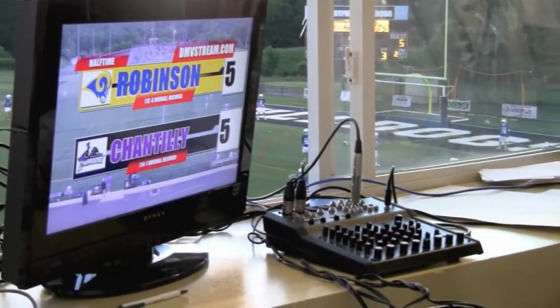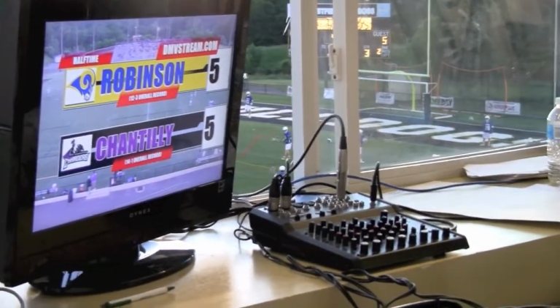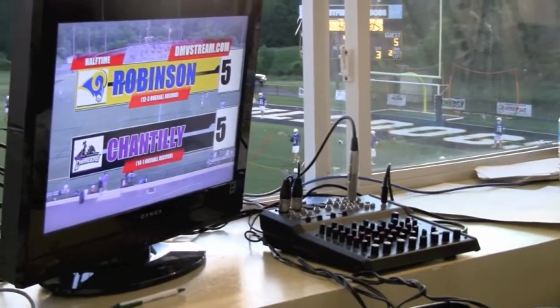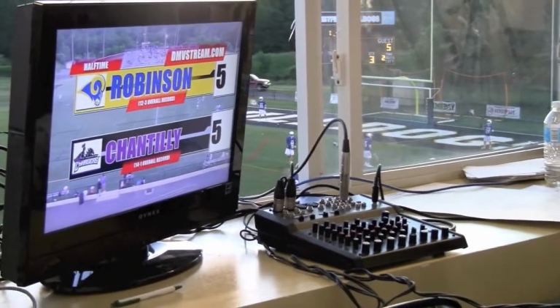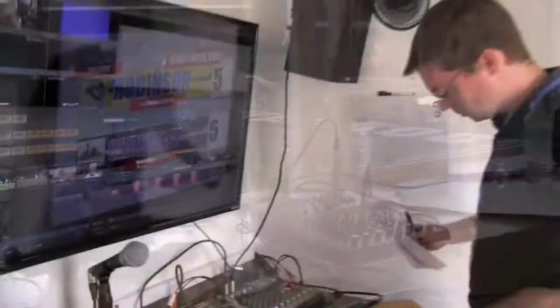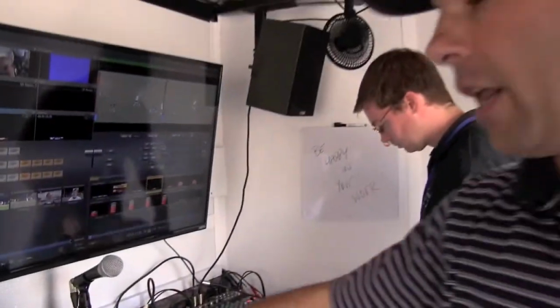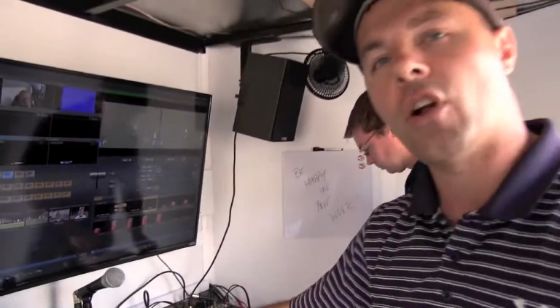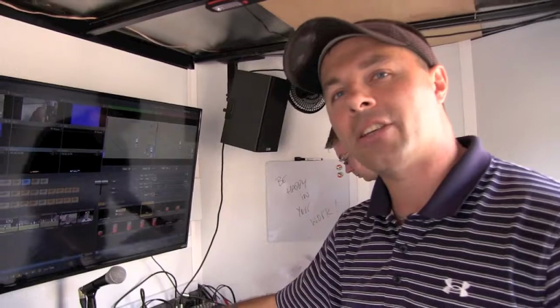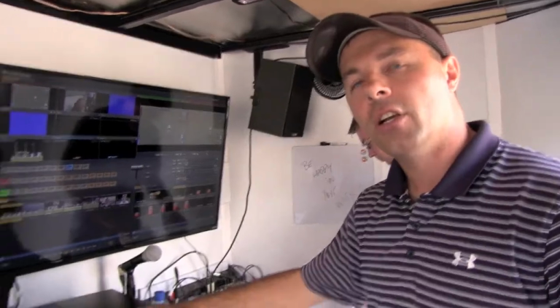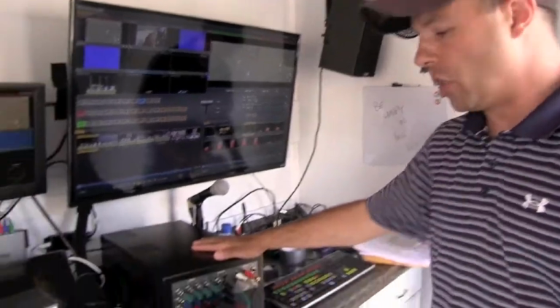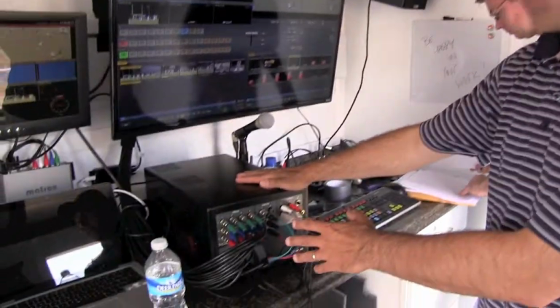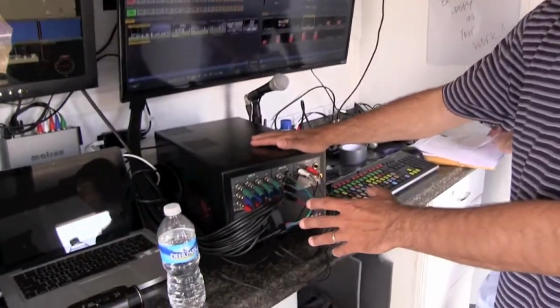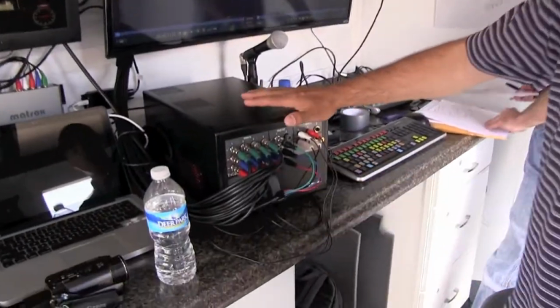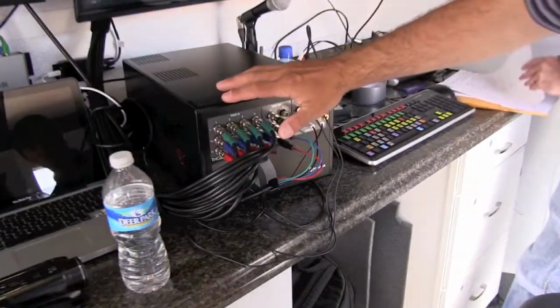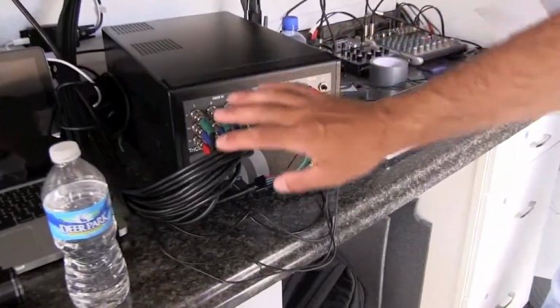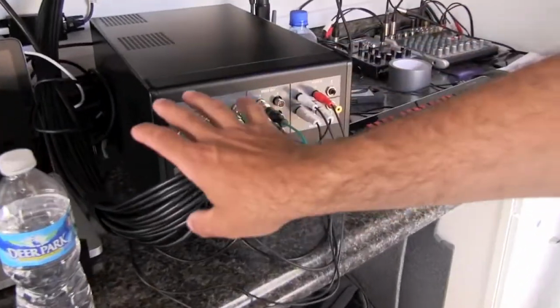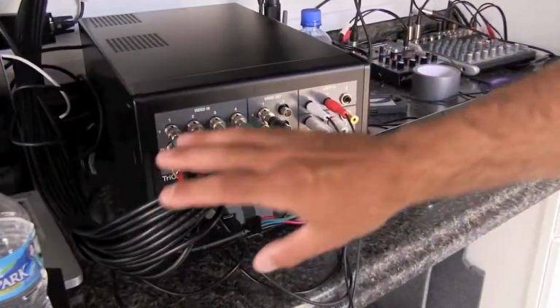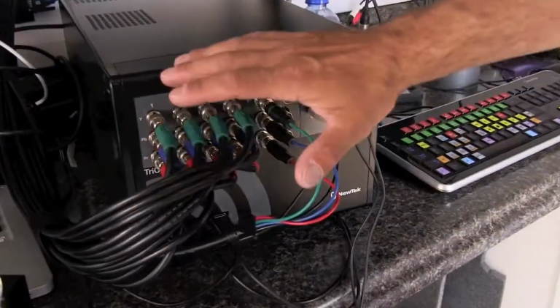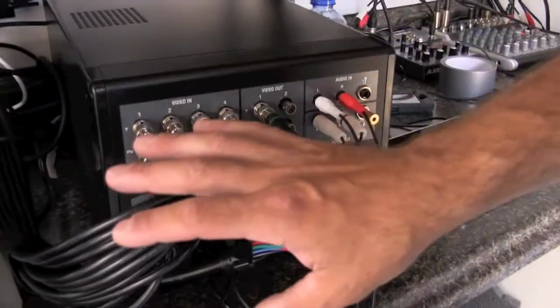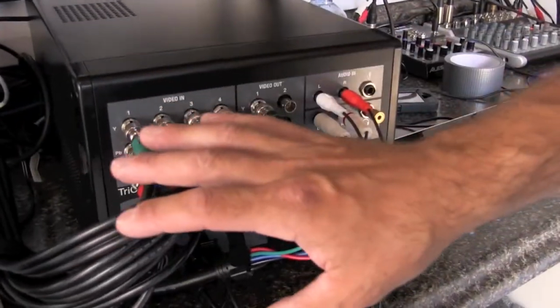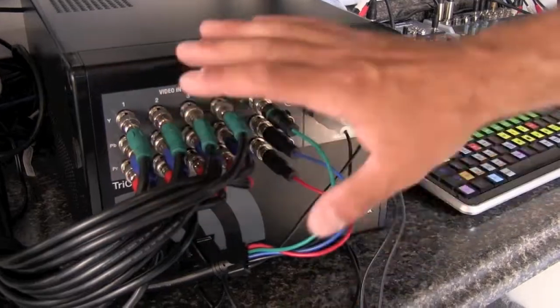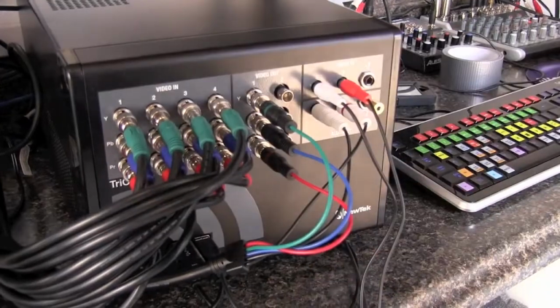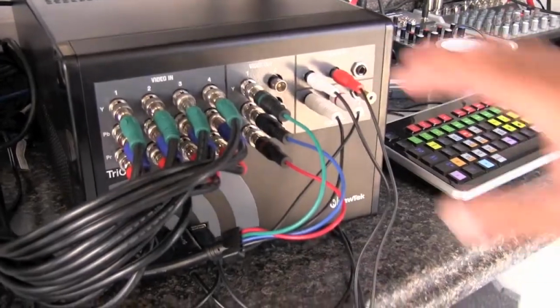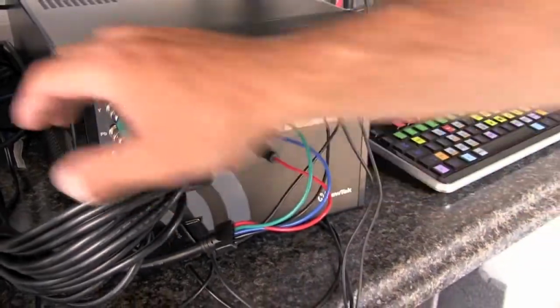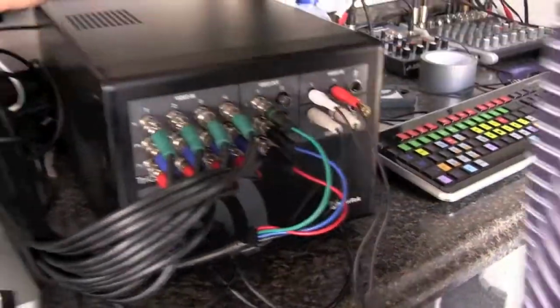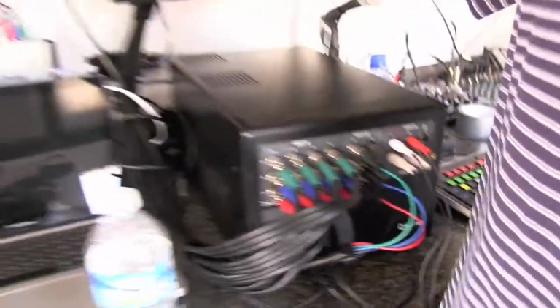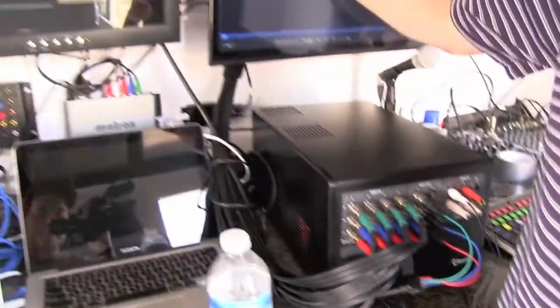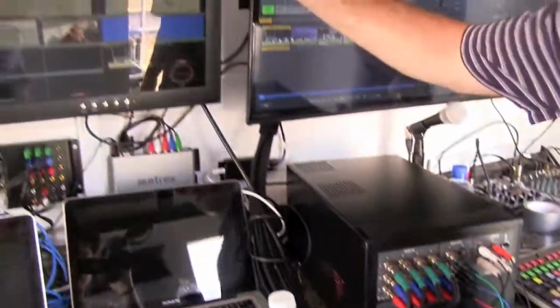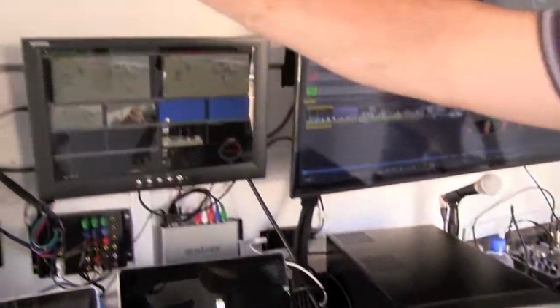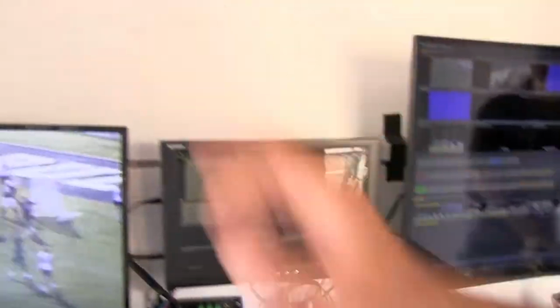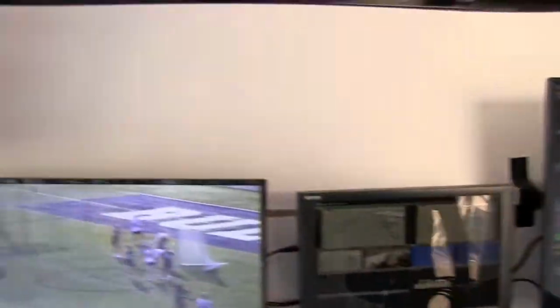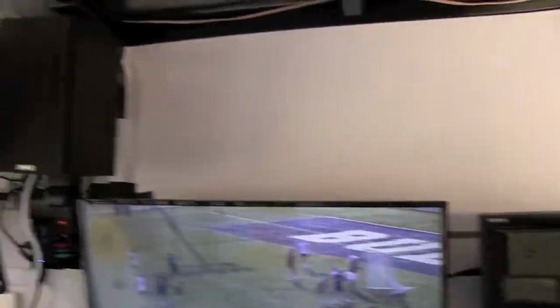We're working this entire truck on a TriCaster, which is a new tech product. You can see all of our lines — all of our cameras are pre-mounted. We've run all of our cable and pre-mounted everything all the way throughout the trailer.